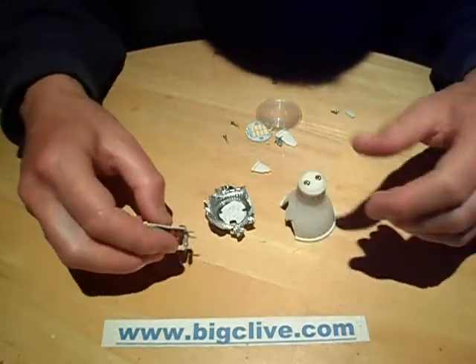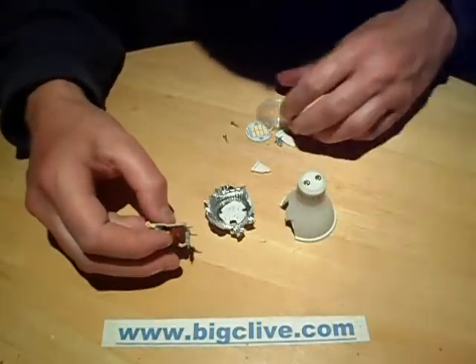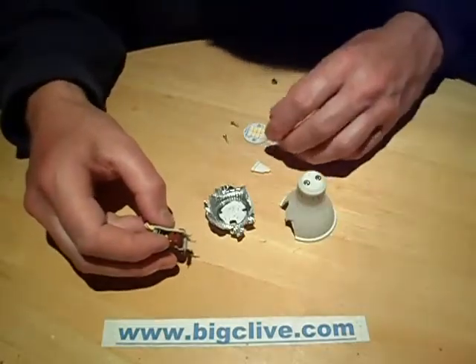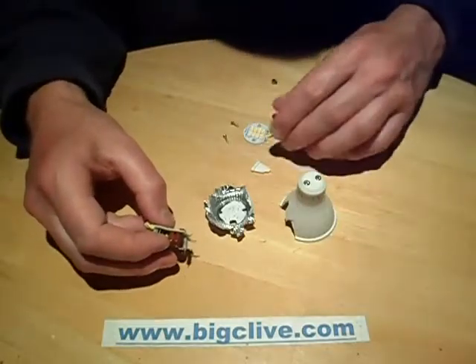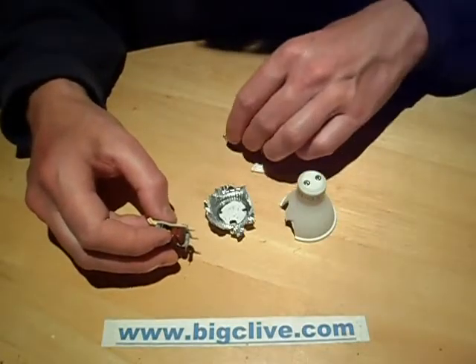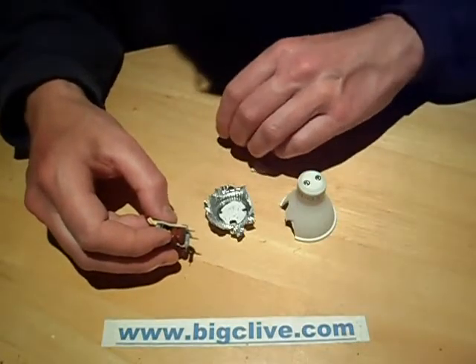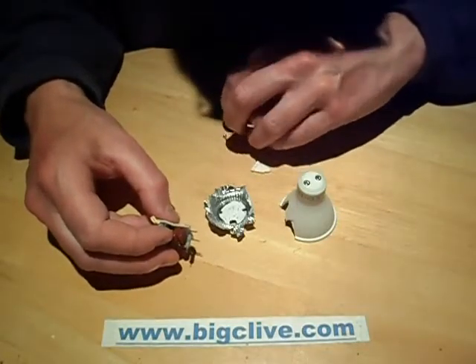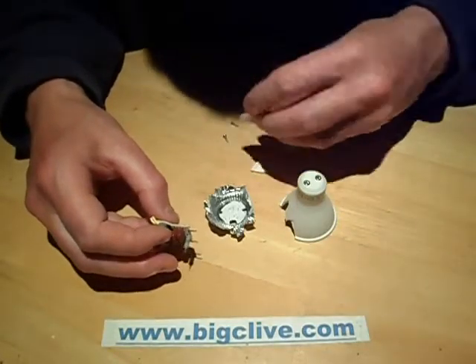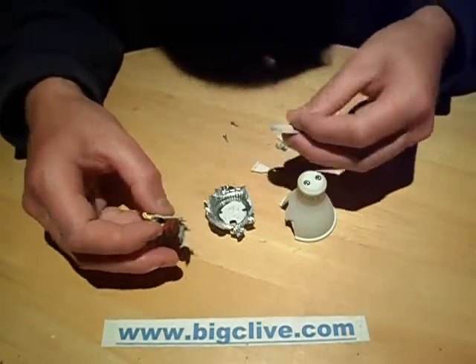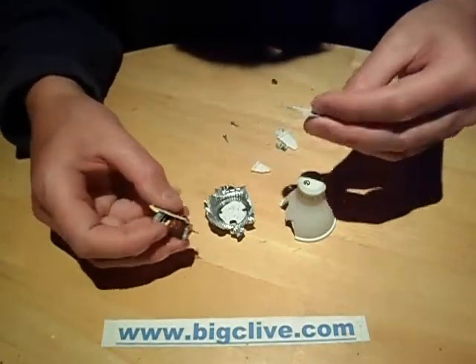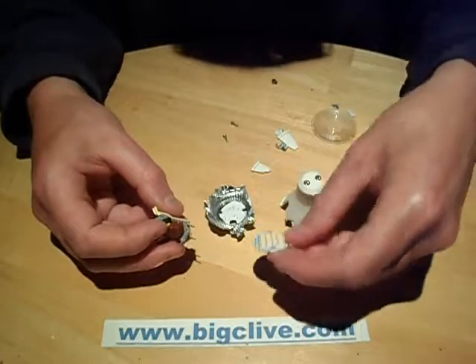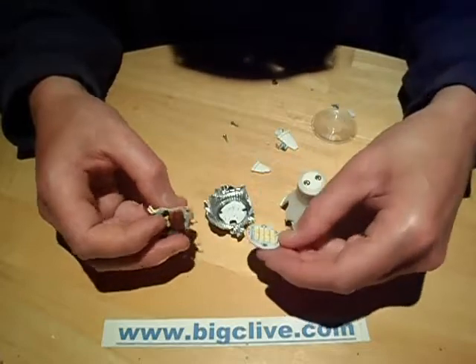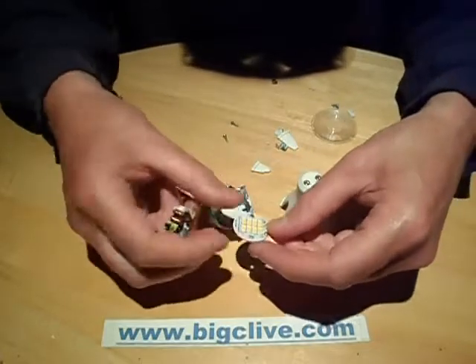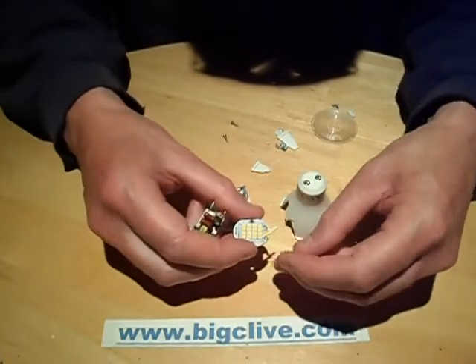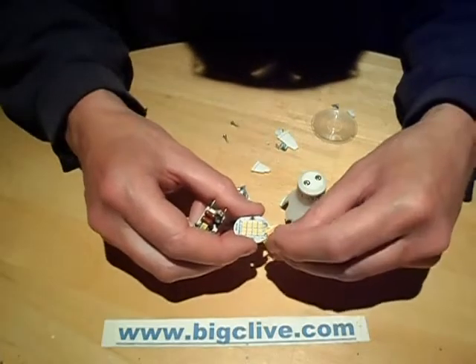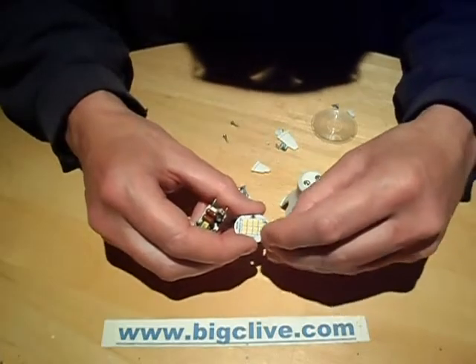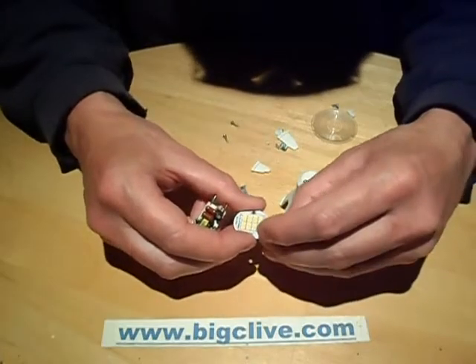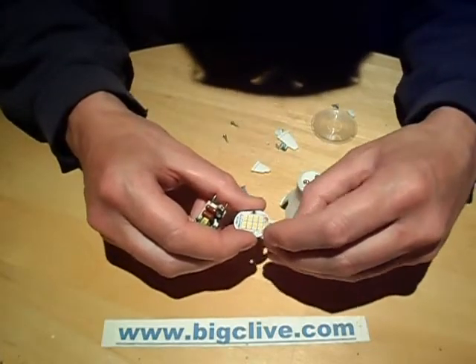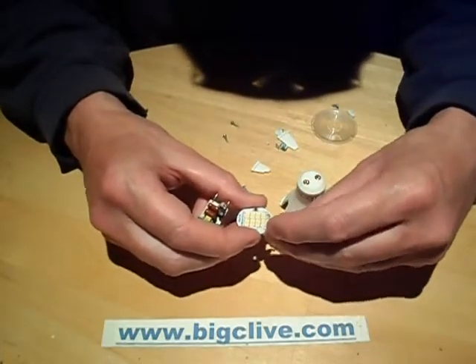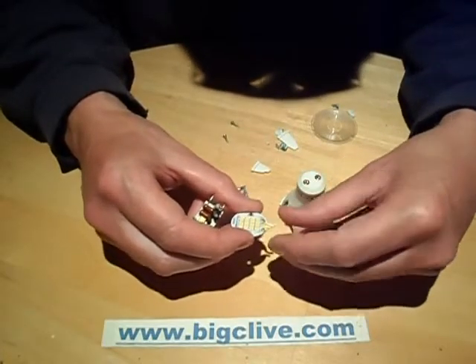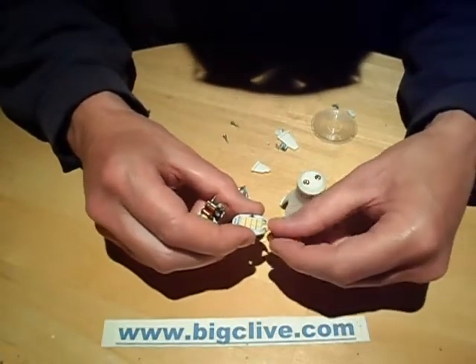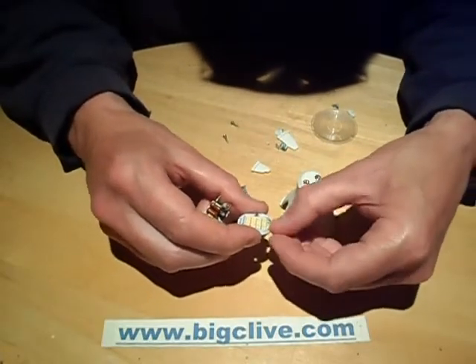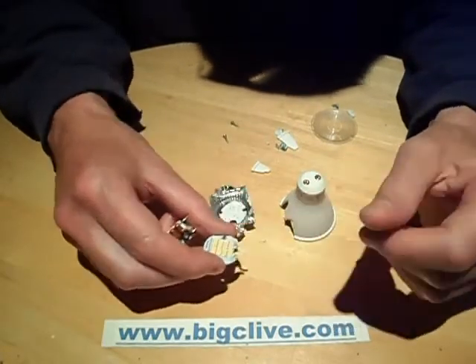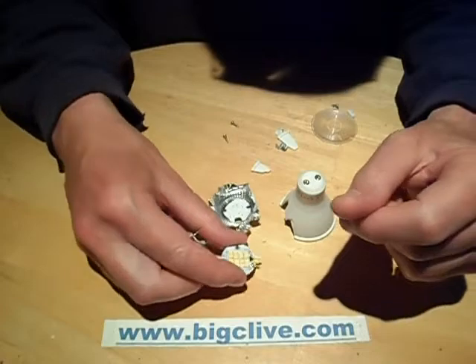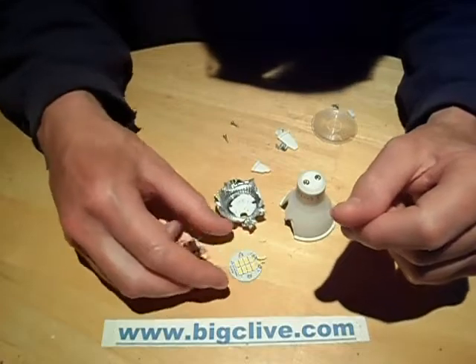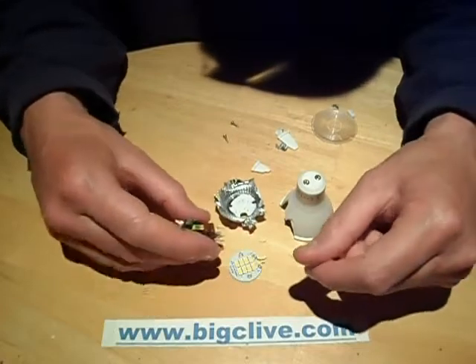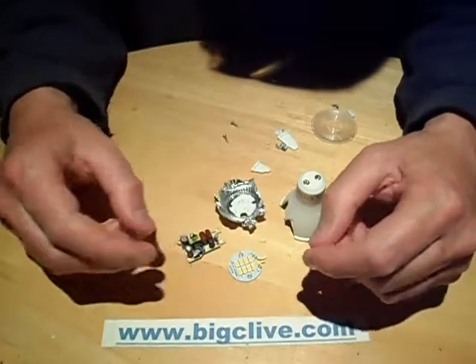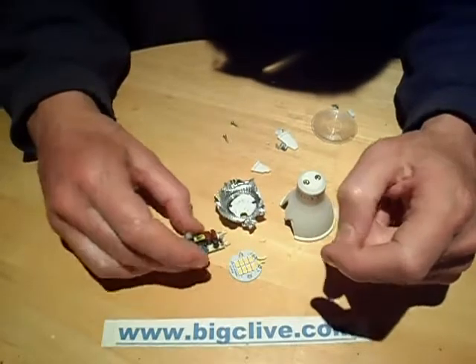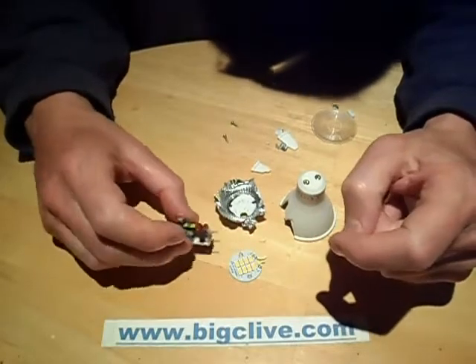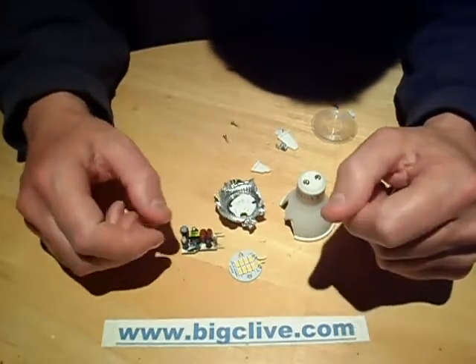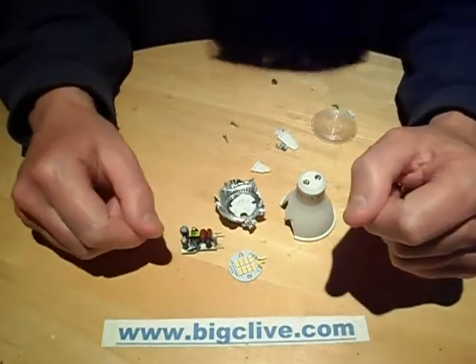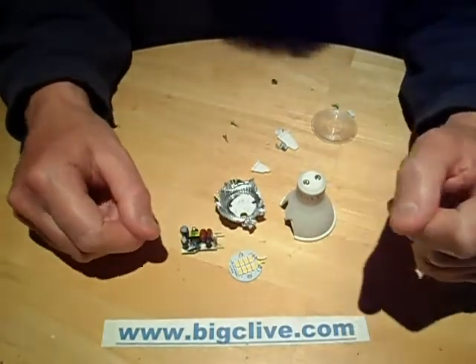So quite a destructive teardown, and quite an expensive one as well. This was not a cheap lamp — as soon as you stick the name Duracell on something, the price gets a zero added to the end. But yeah, there you go — quite an interesting lamp.